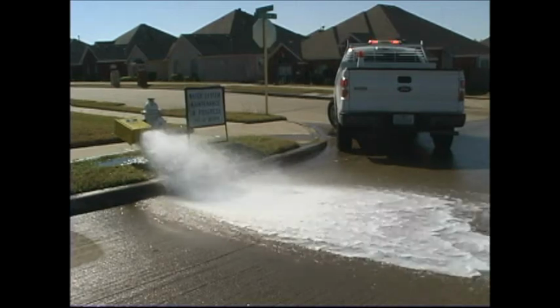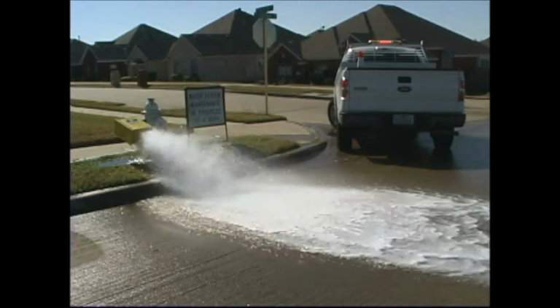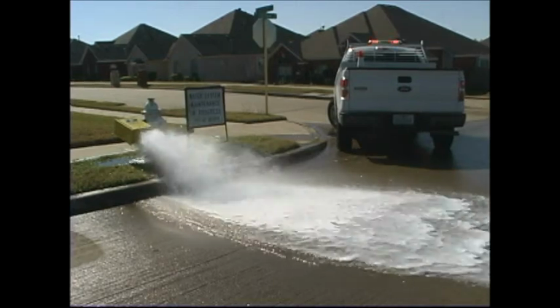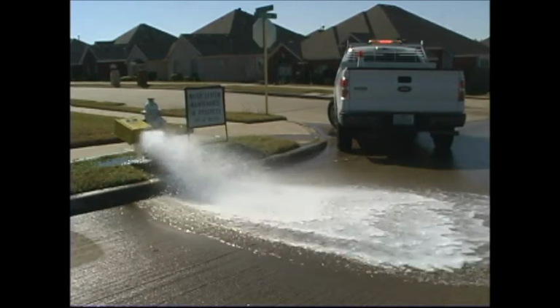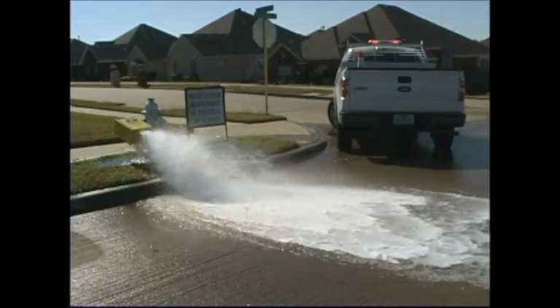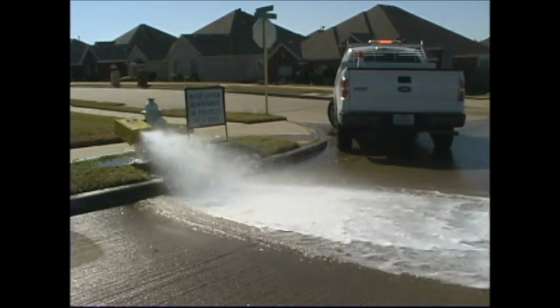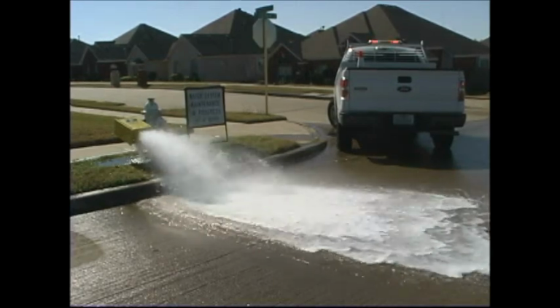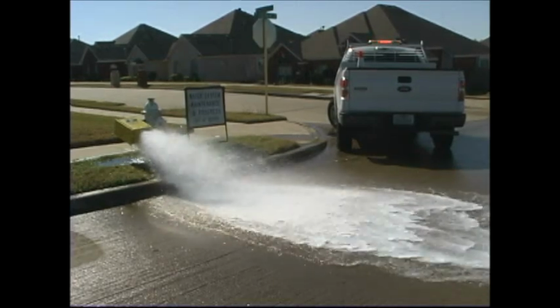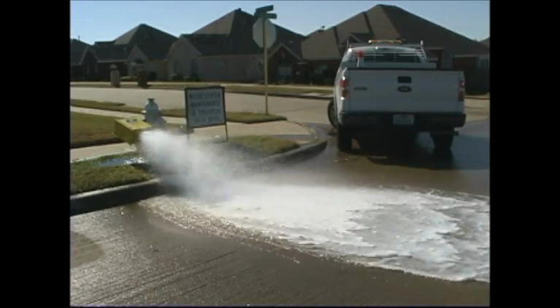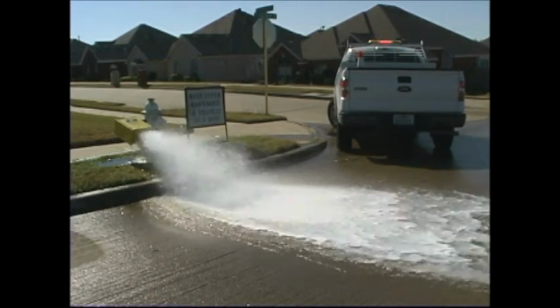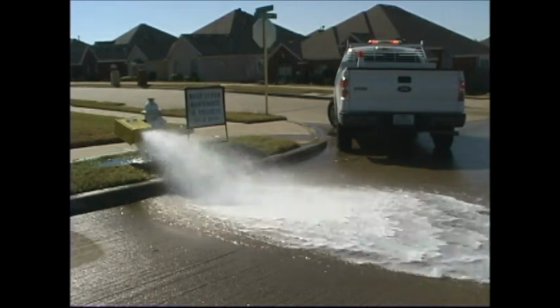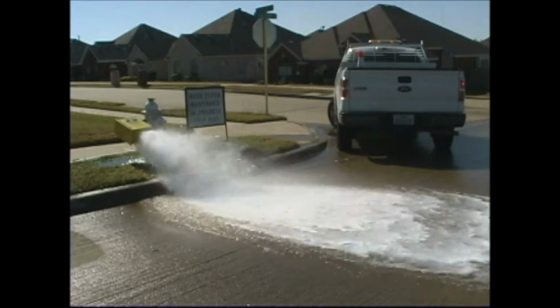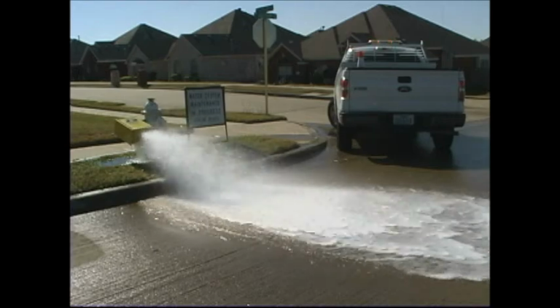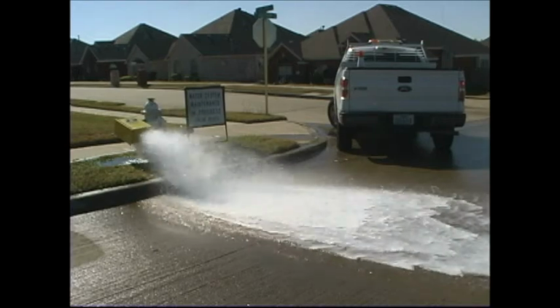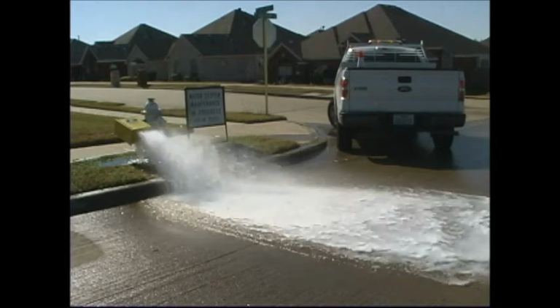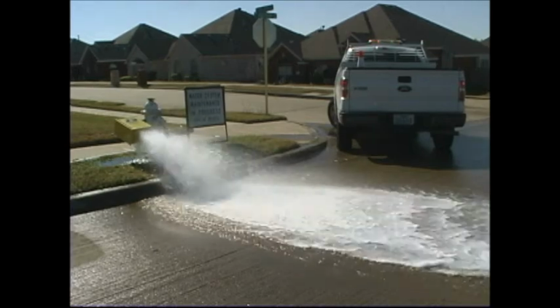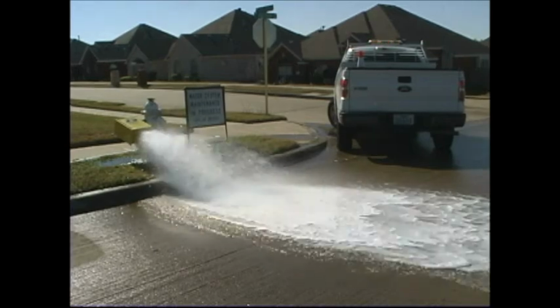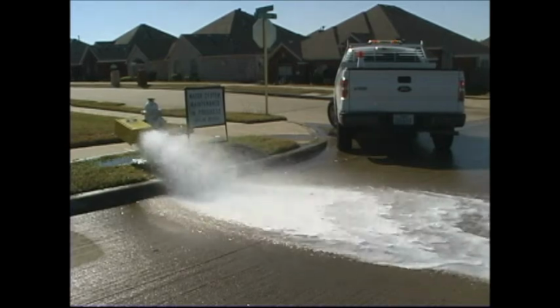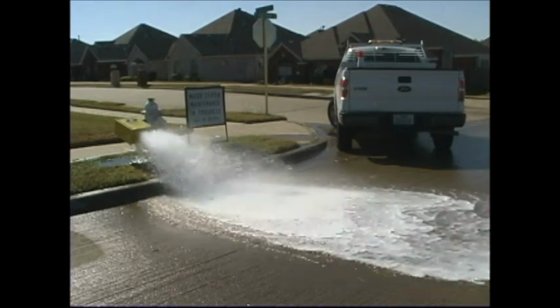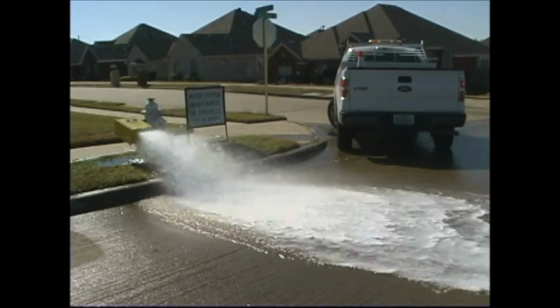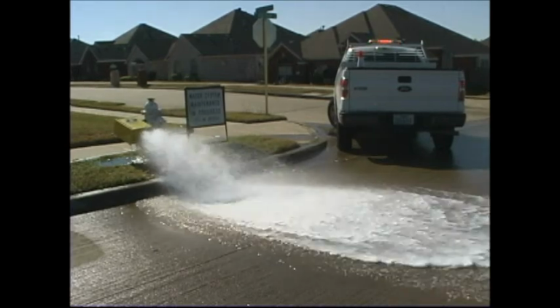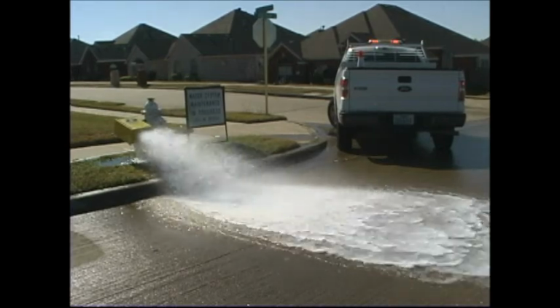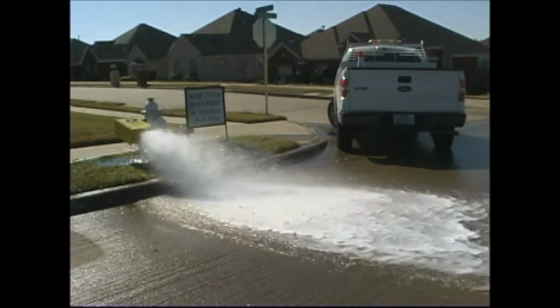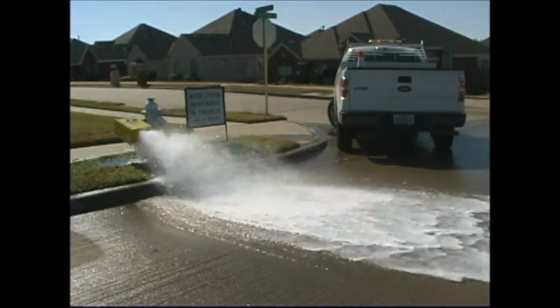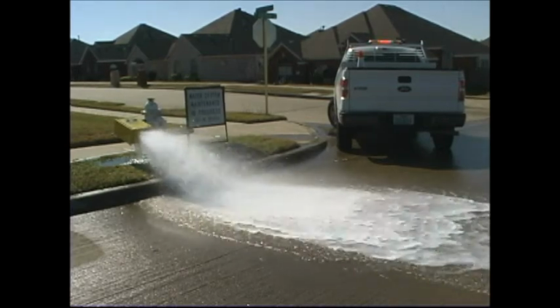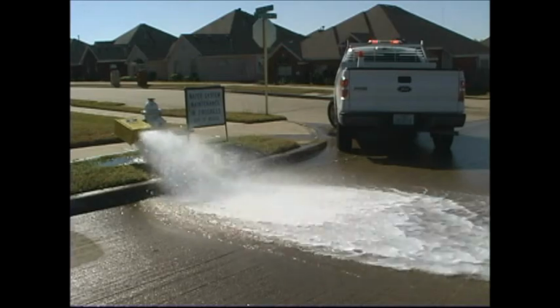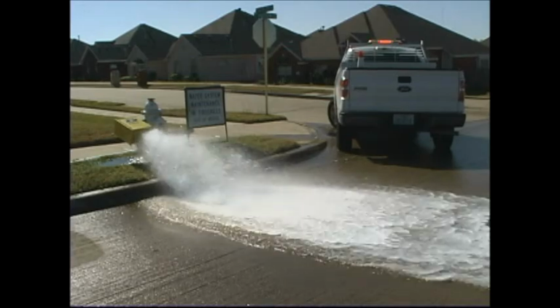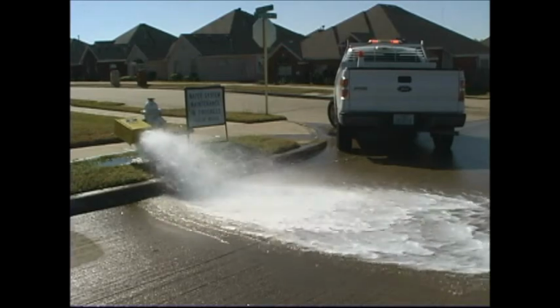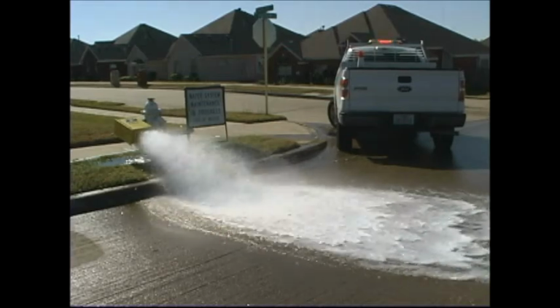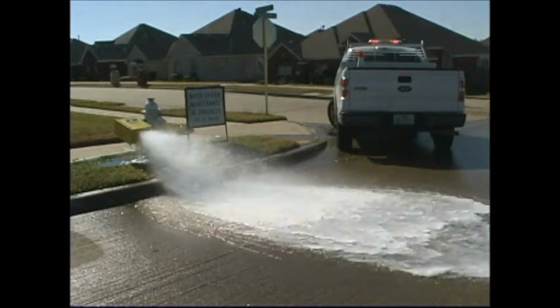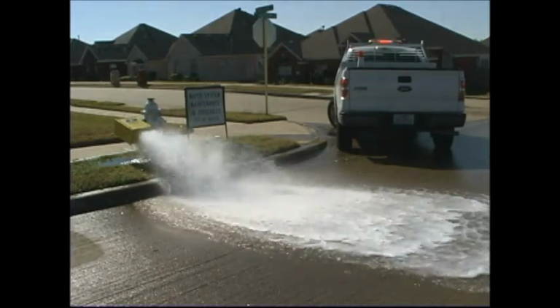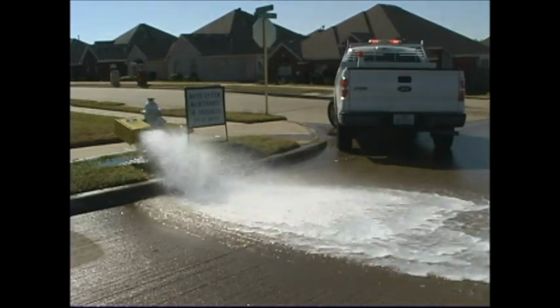Although it may appear to waste water, flushing the hydrant is part of a routine maintenance program necessary to maintain the integrity of the water system and to continue to deliver the highest quality water possible to our customers.